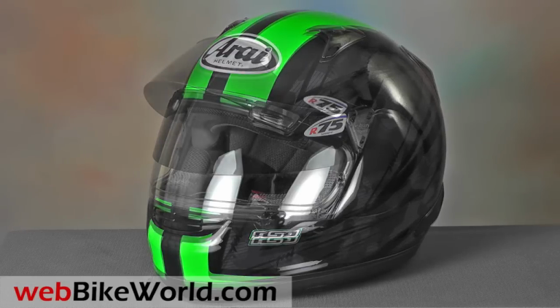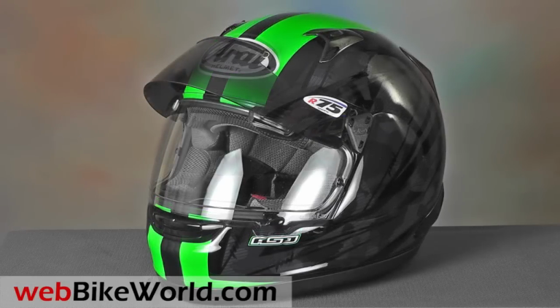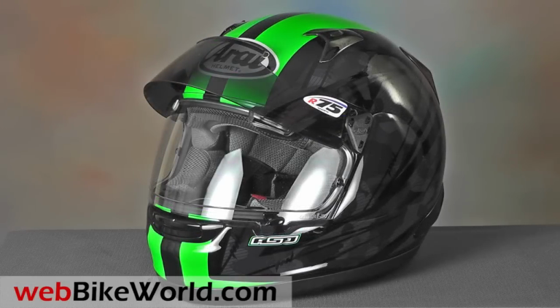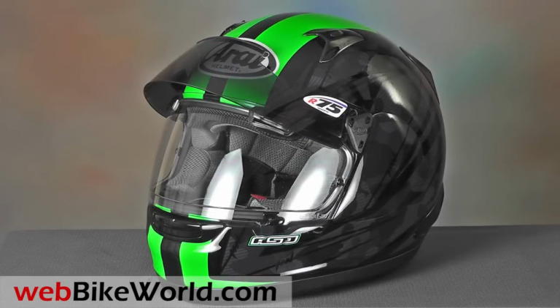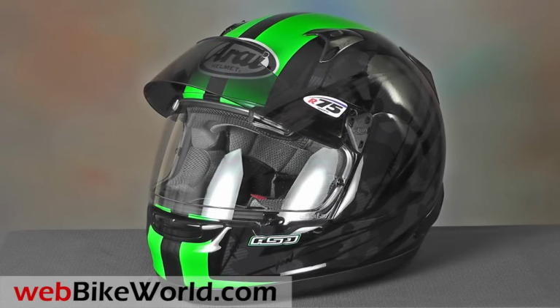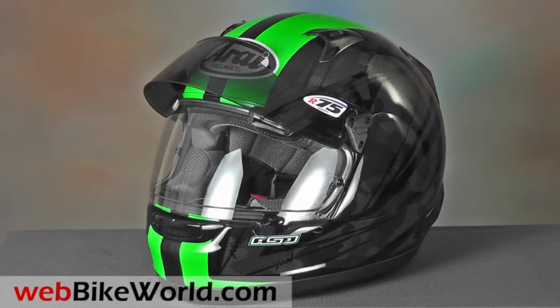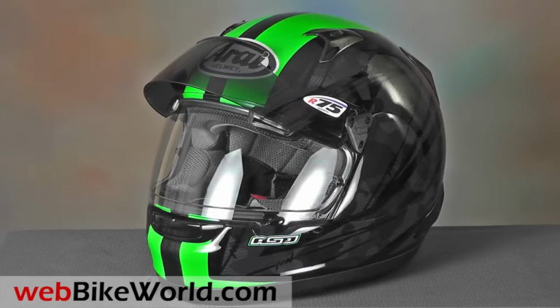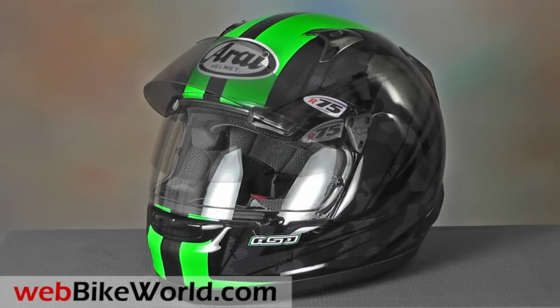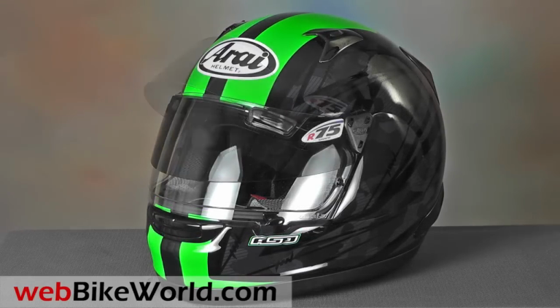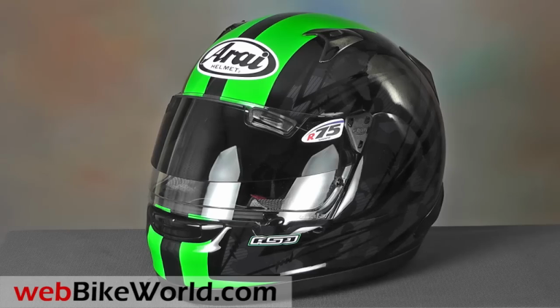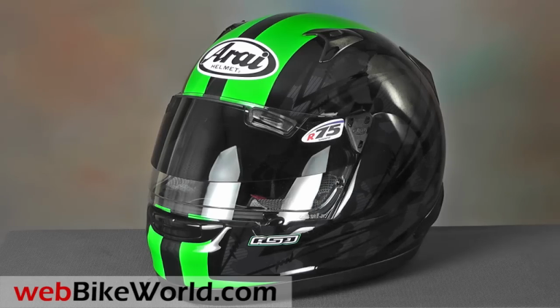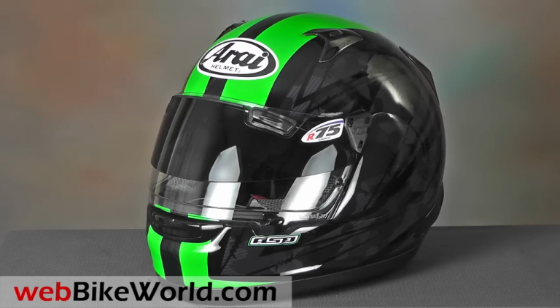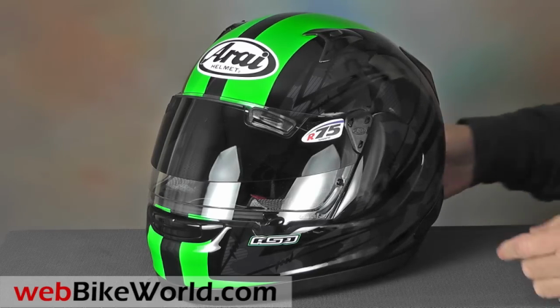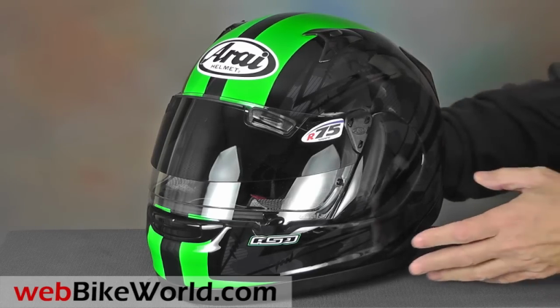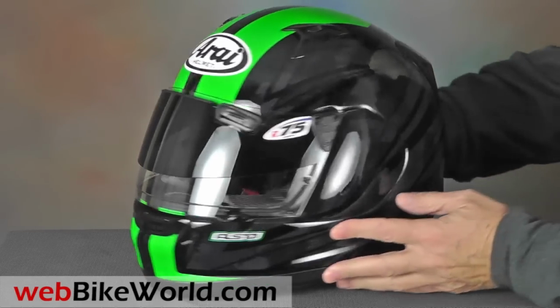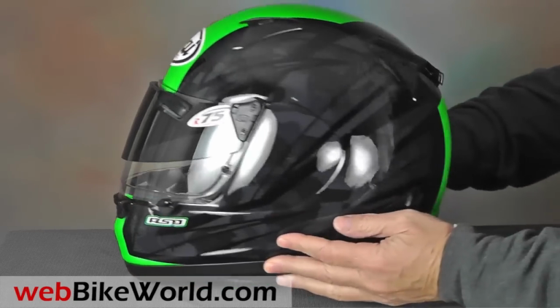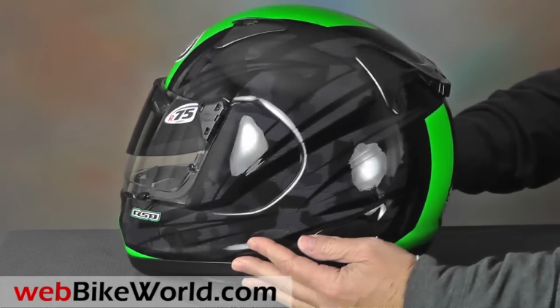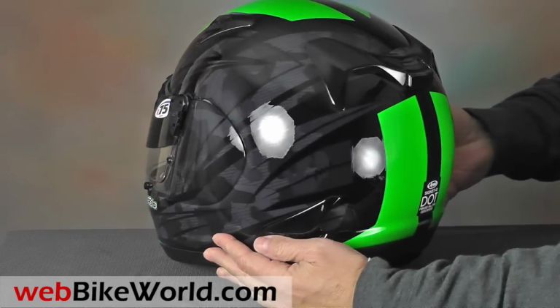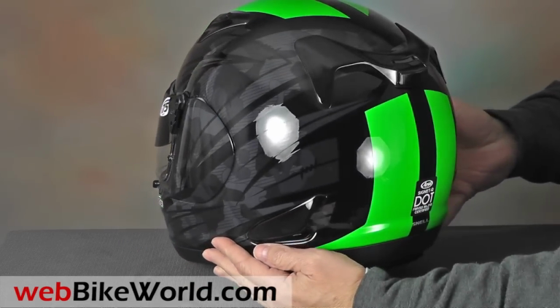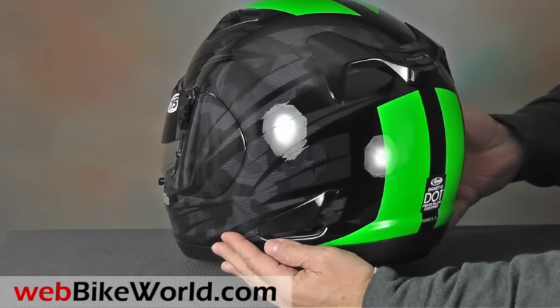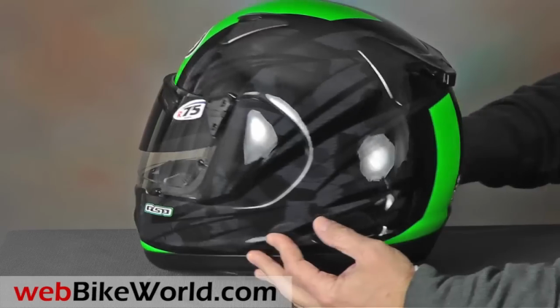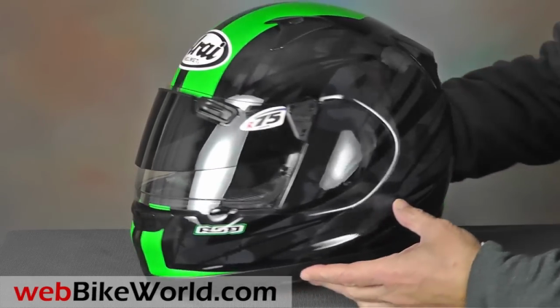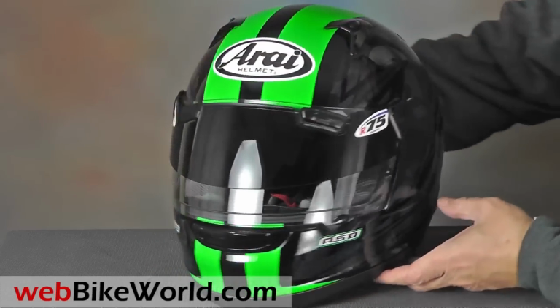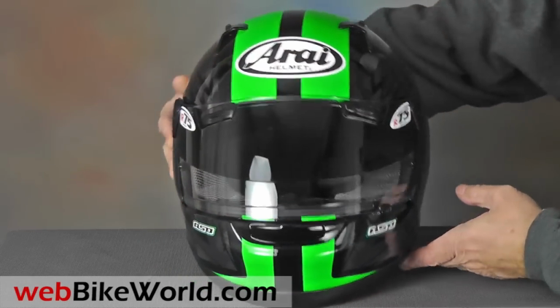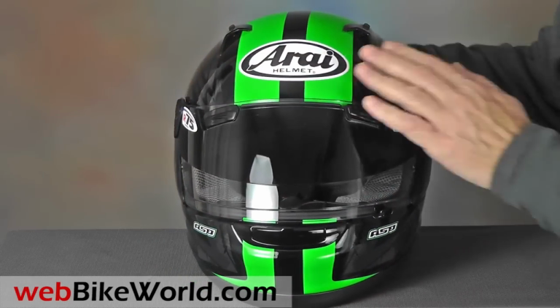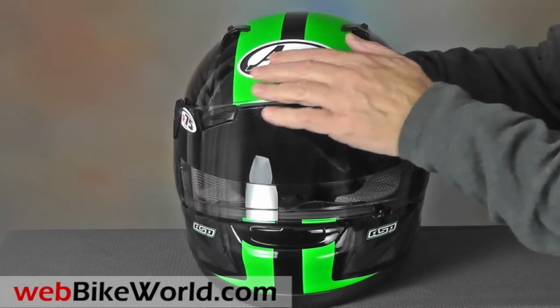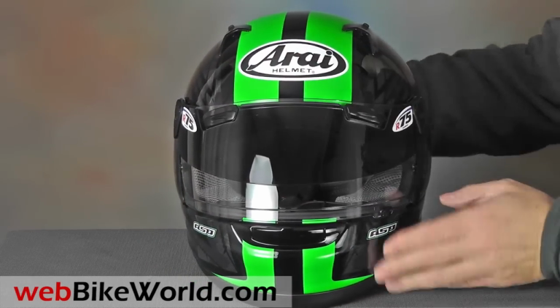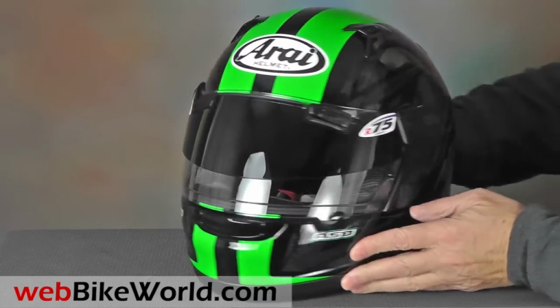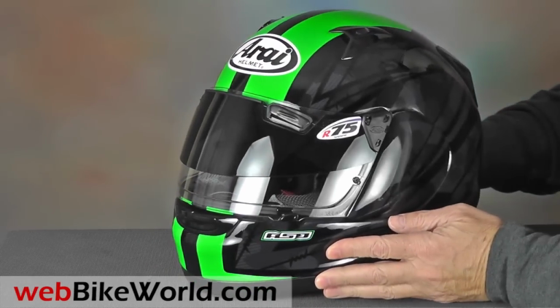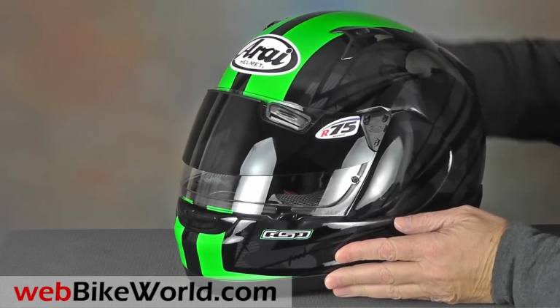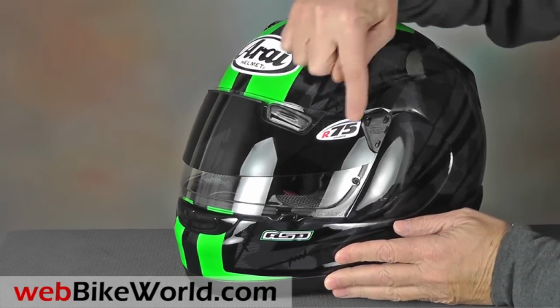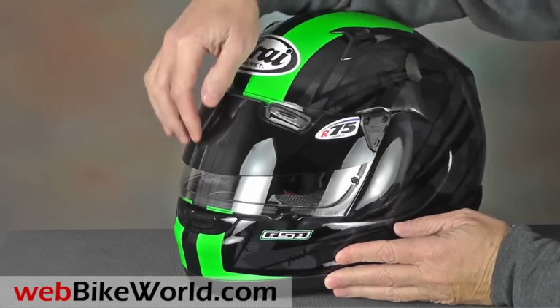Apparently the Pro Tour designation means the inclusion of the Arise Pro Shade Sun Visor on an SAI MaxVision brow vent face shield. The Pro Shade Sun Visor was also reviewed on webbikeworld.com back in May of 2014 when it was first released.